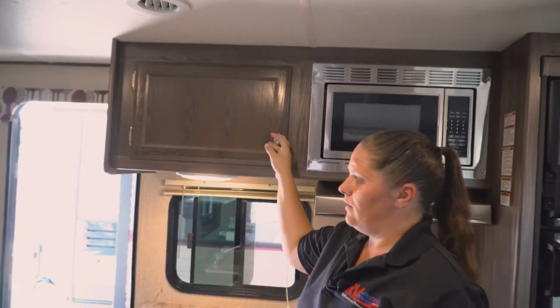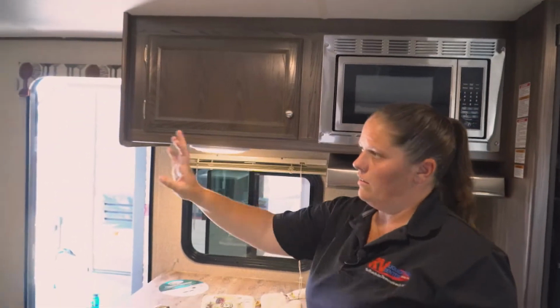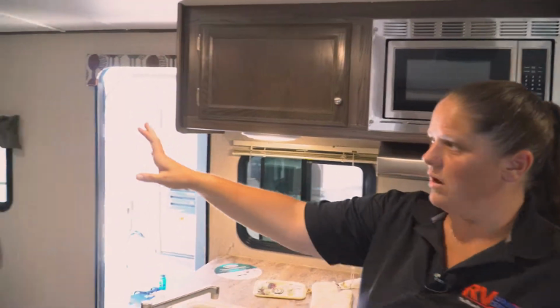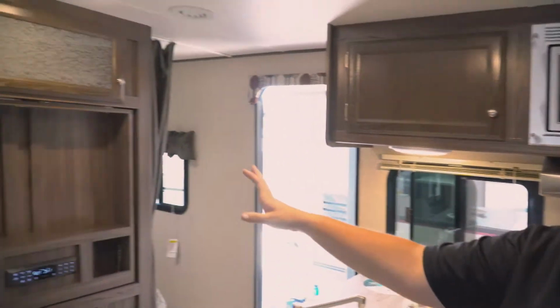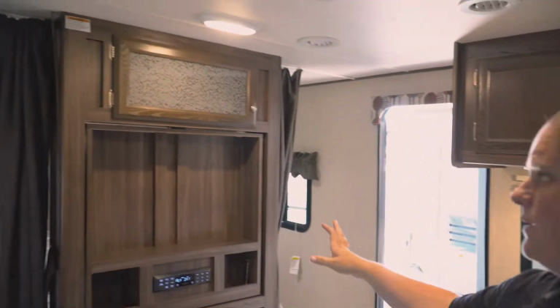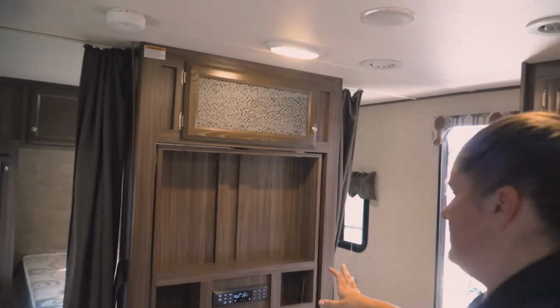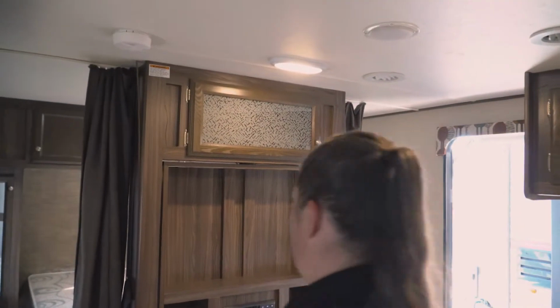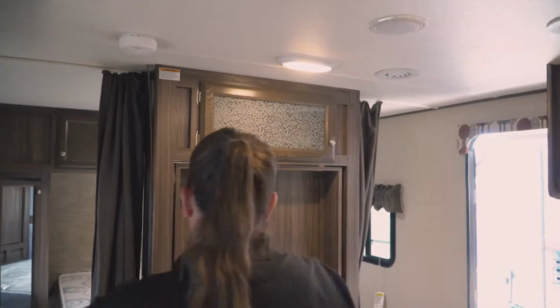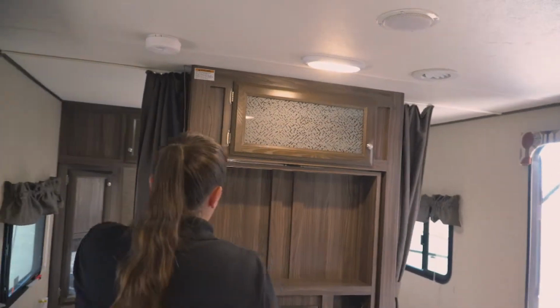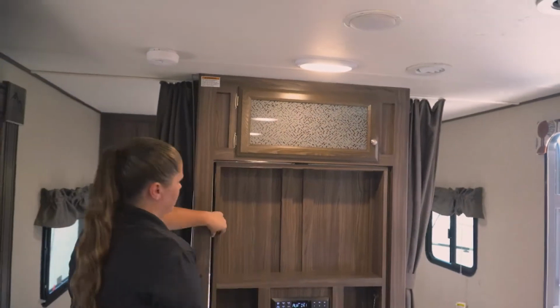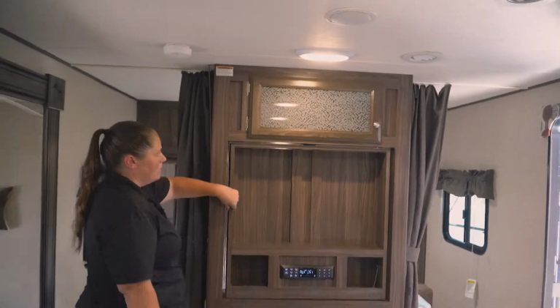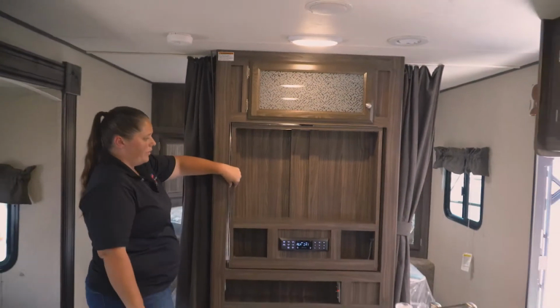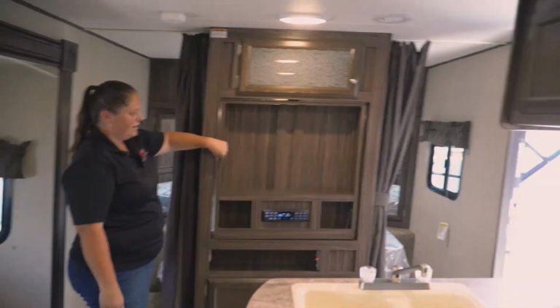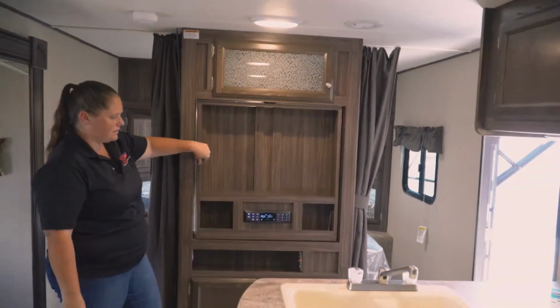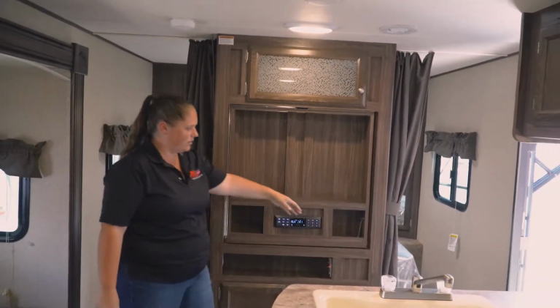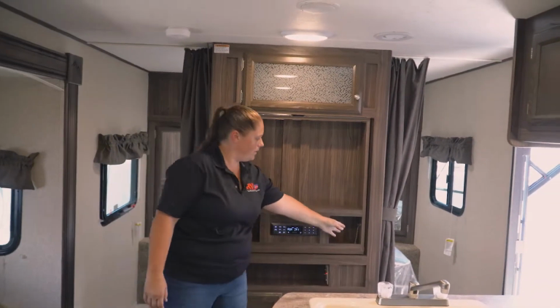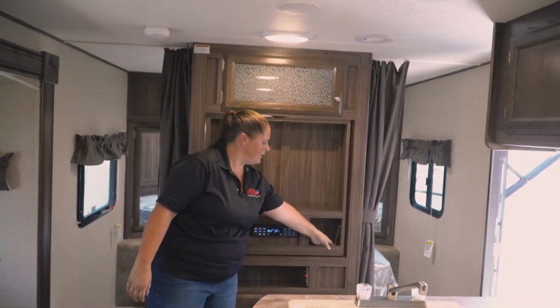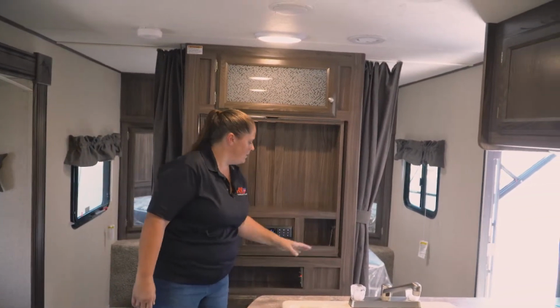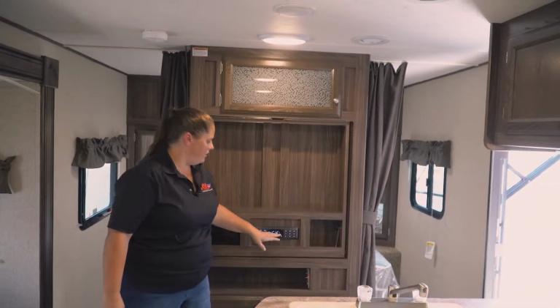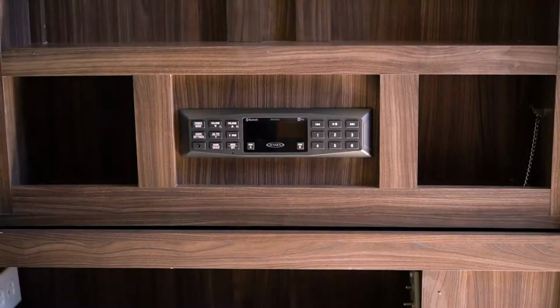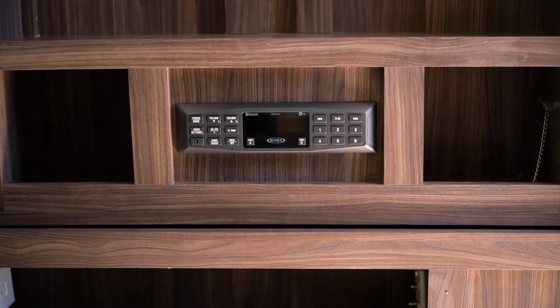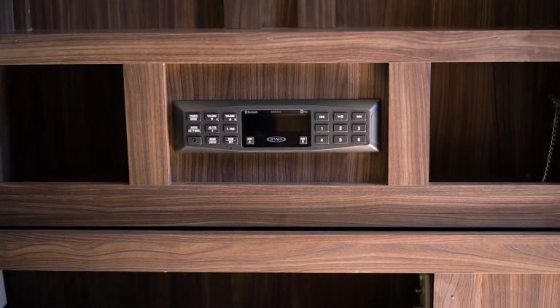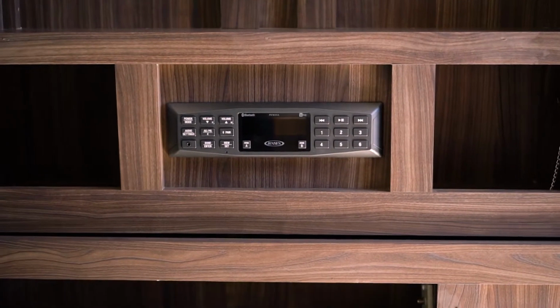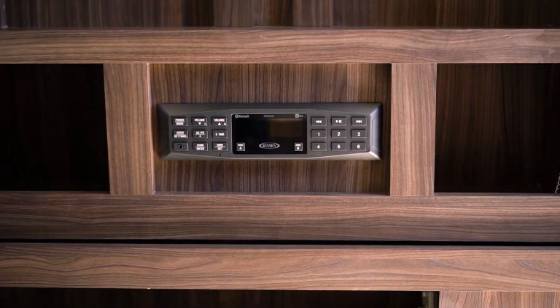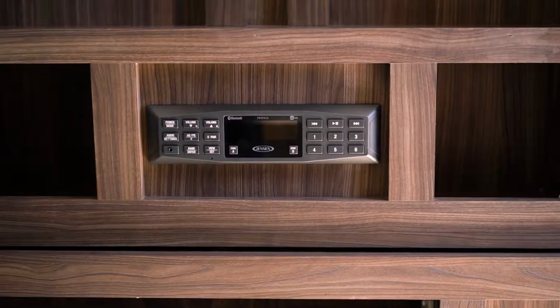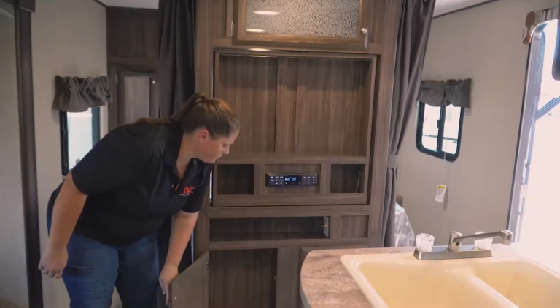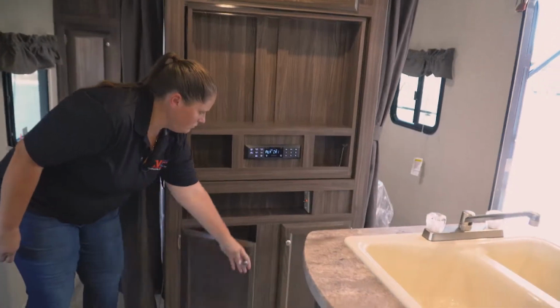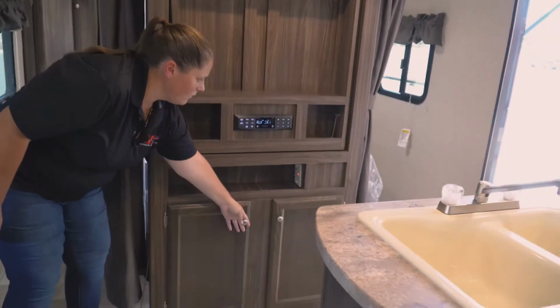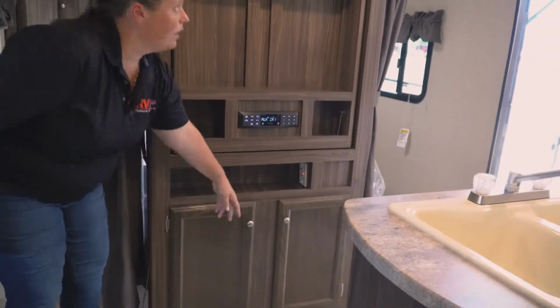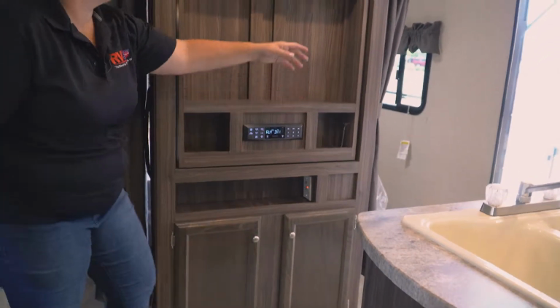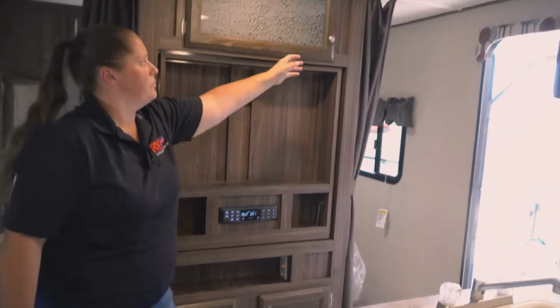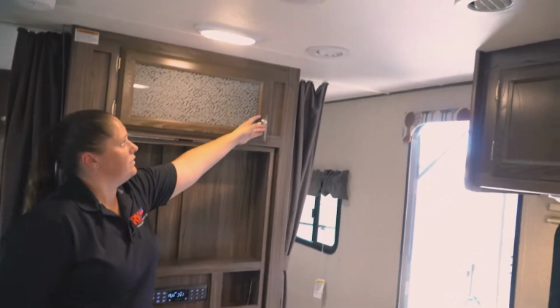Across the way is going to be set up for your TV — the TV will swivel both ways; just unlock the pin right here. Then you'll have your radio, storage below, and then storage above too.